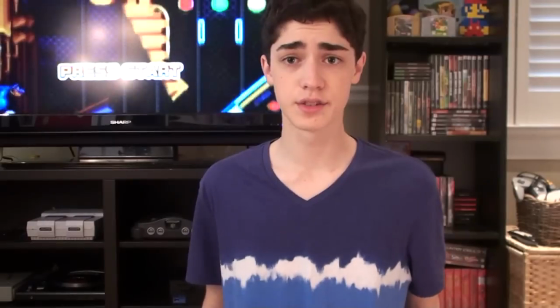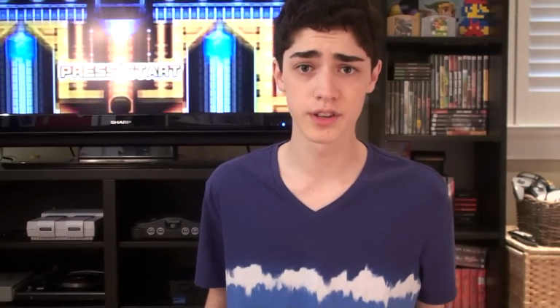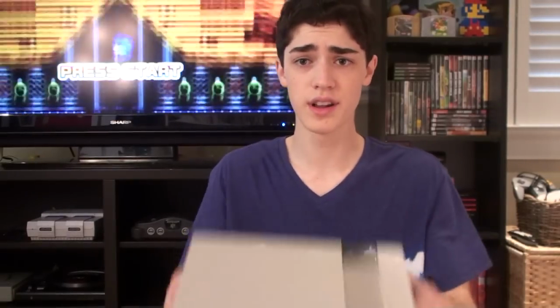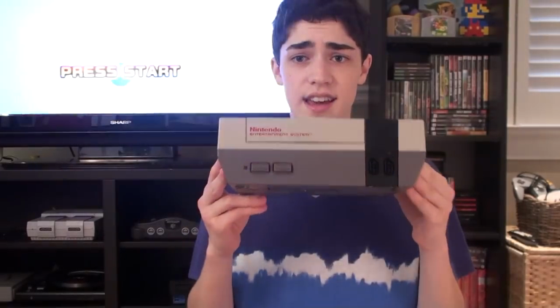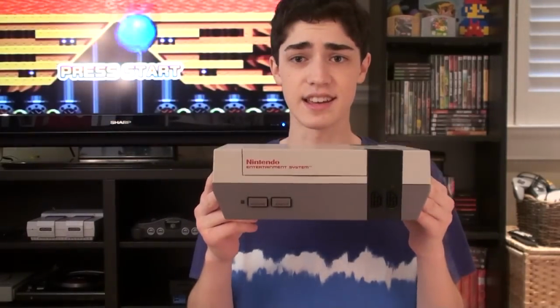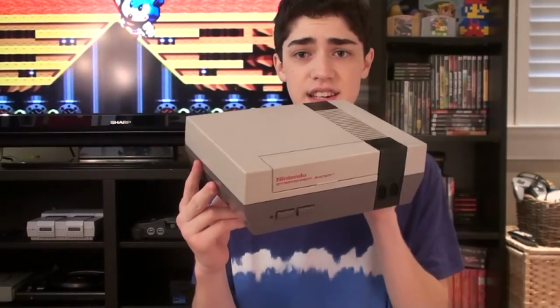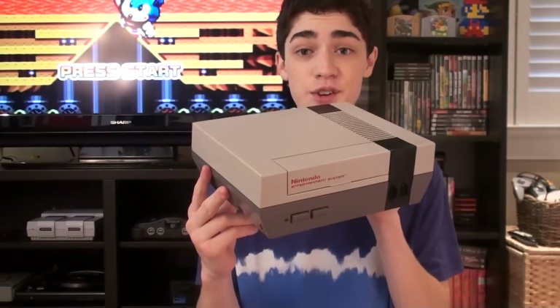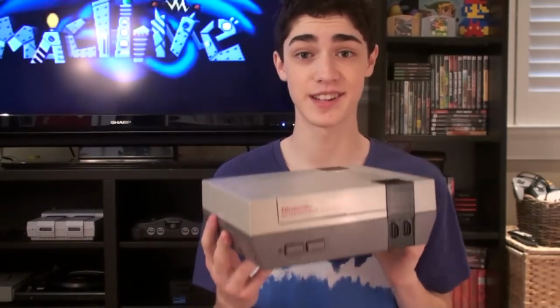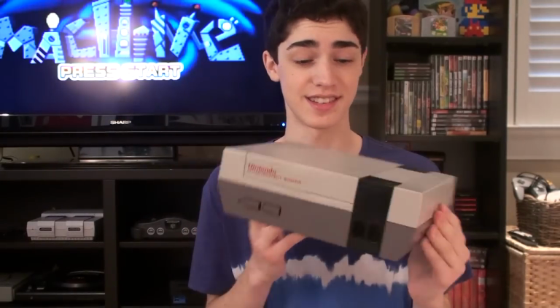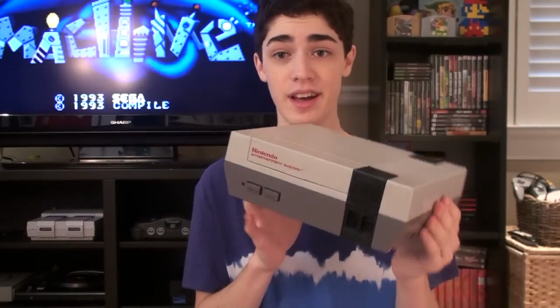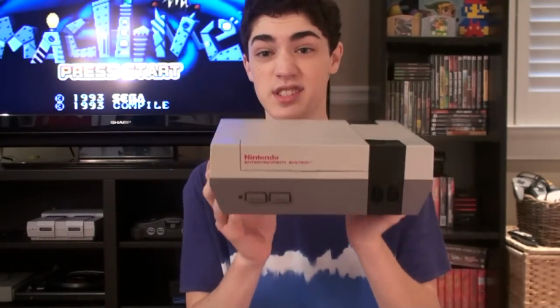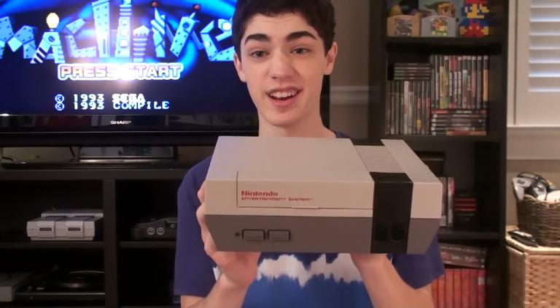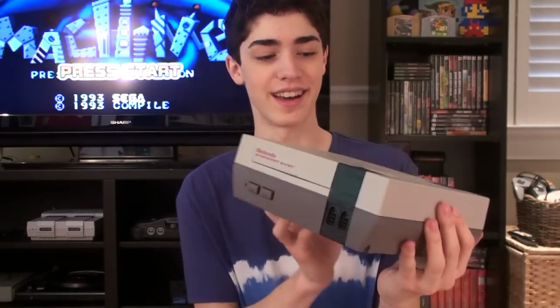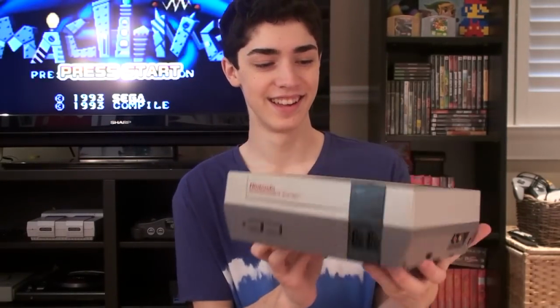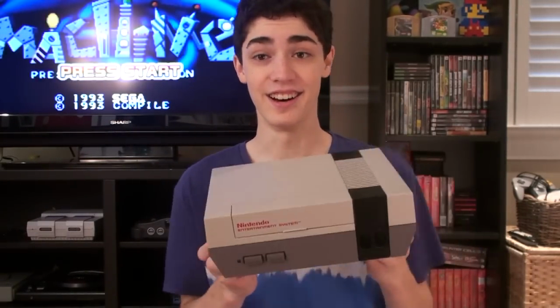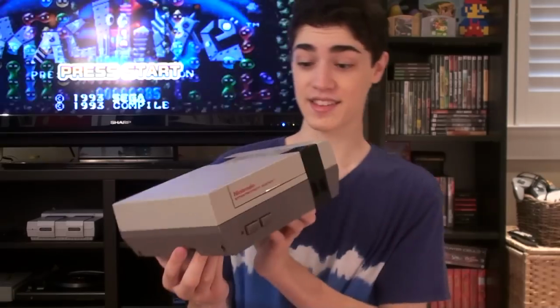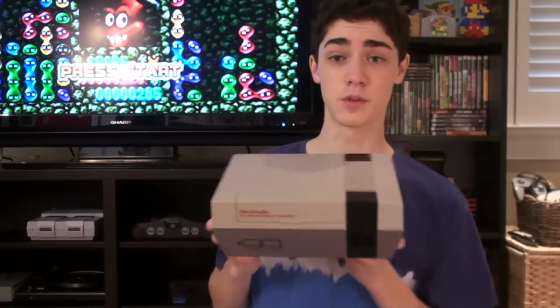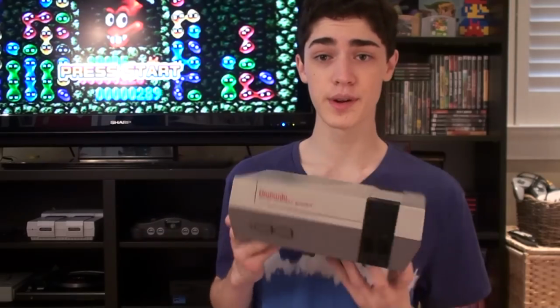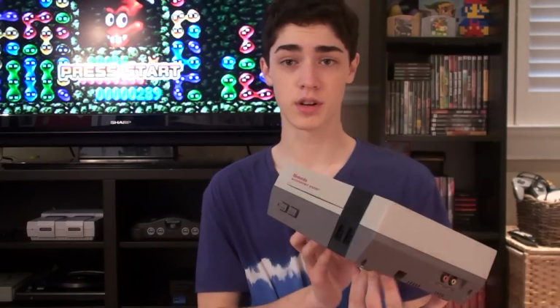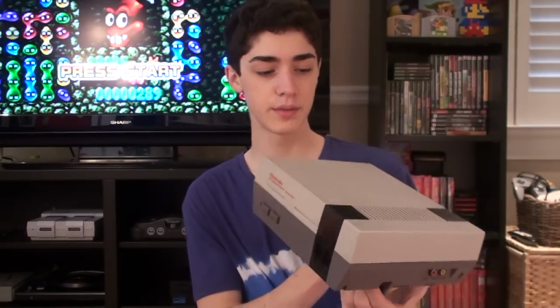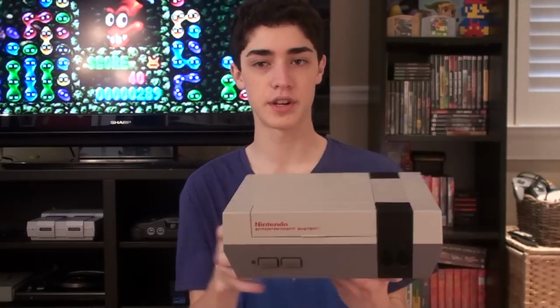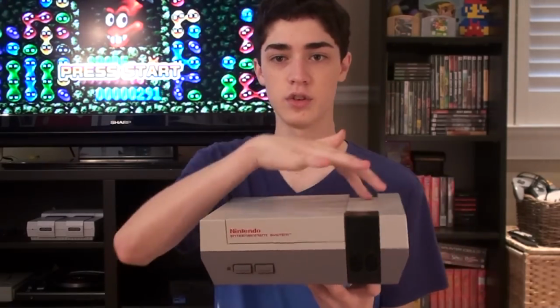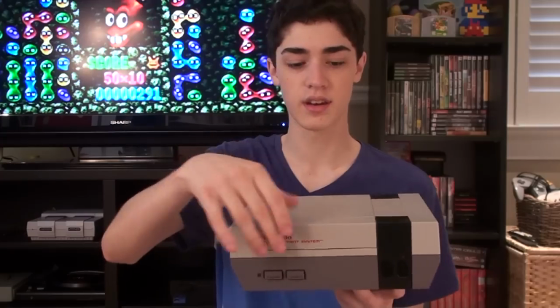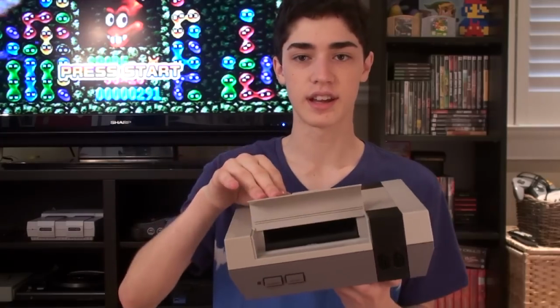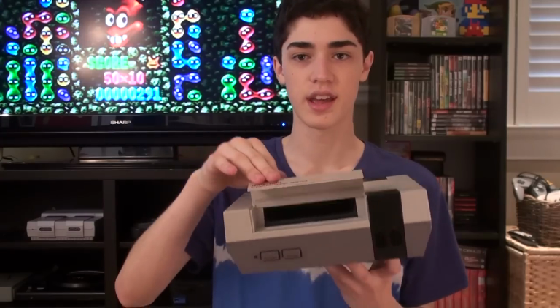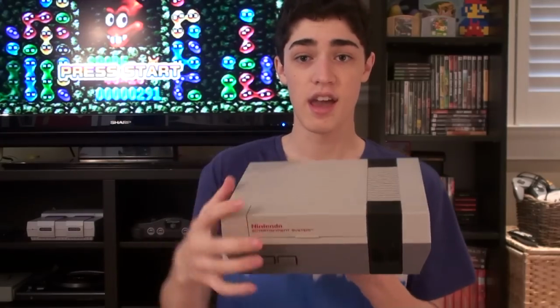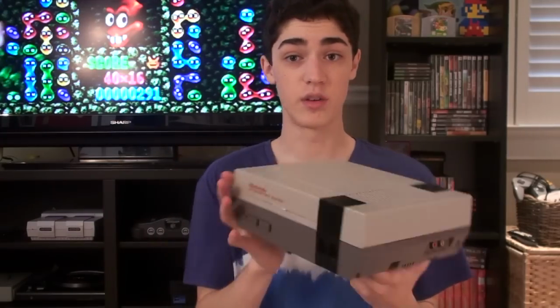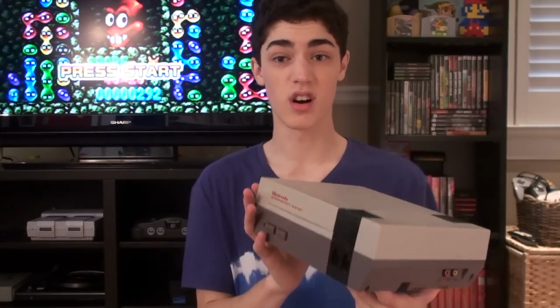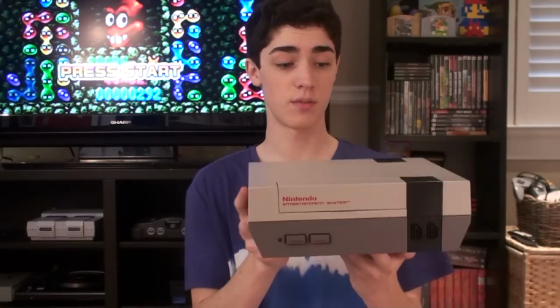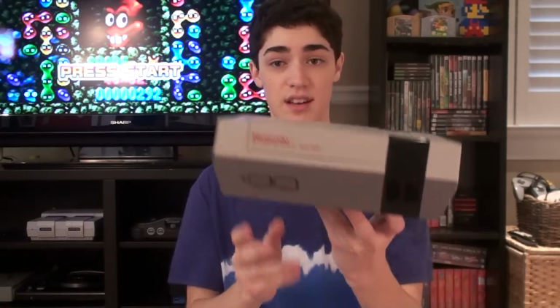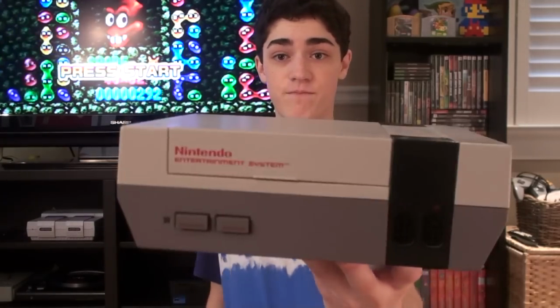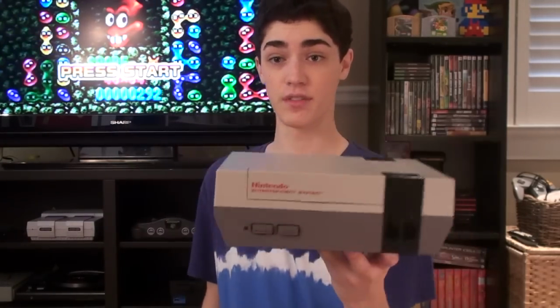I'll start with the oldest one — the NES, the Nintendo Entertainment System. That's what started it all, guys. This thing is completely original but completely refurbished; it has a new pin connector in there. It works awesome and I freaking love it.